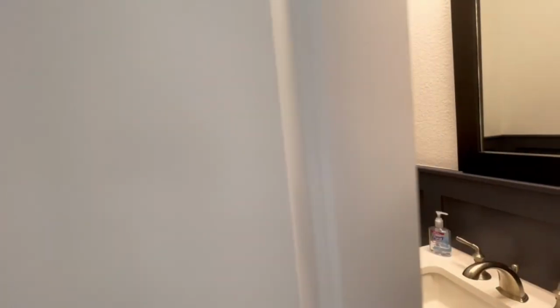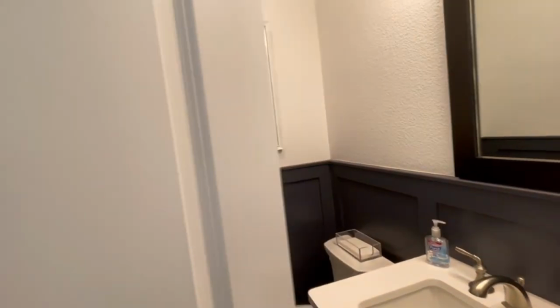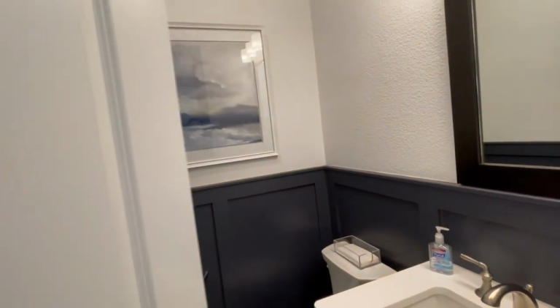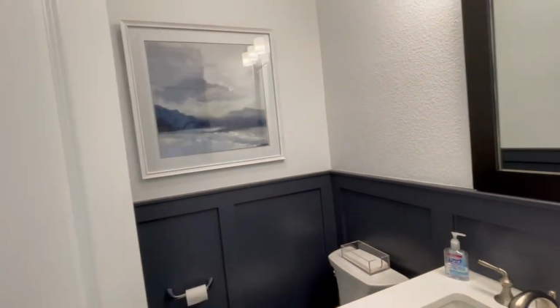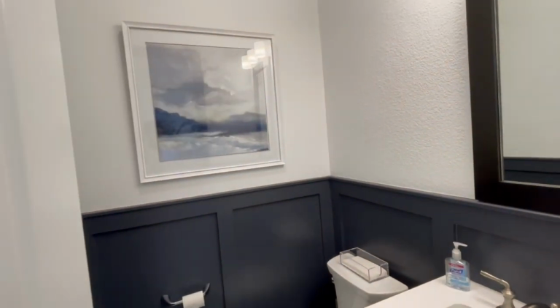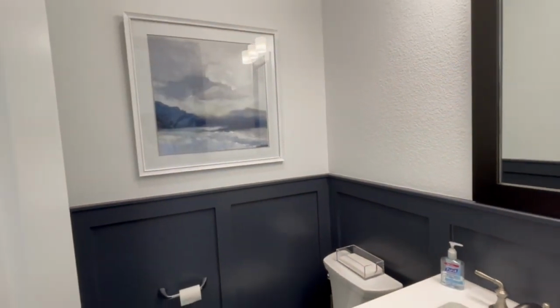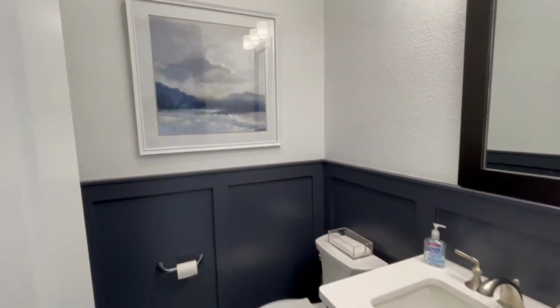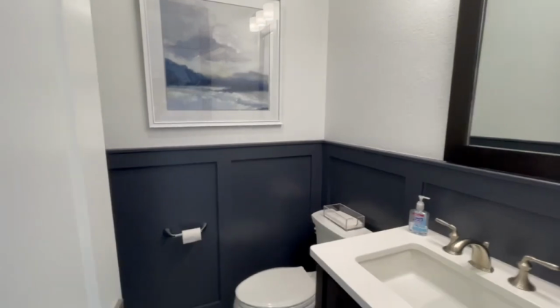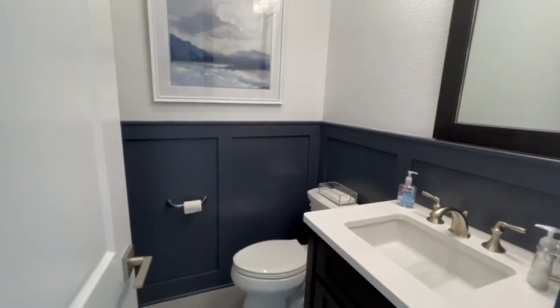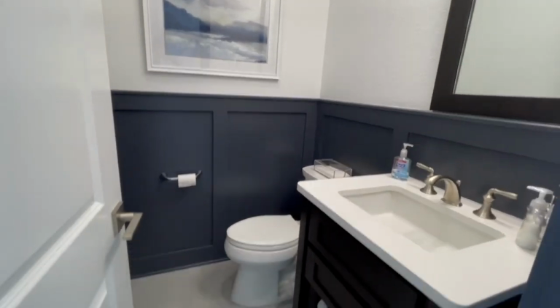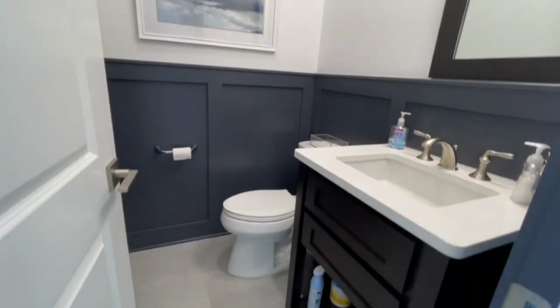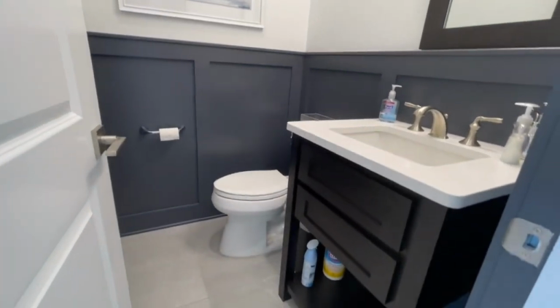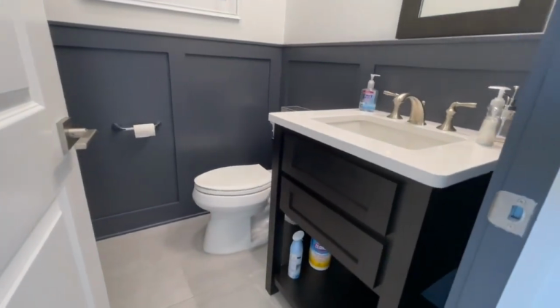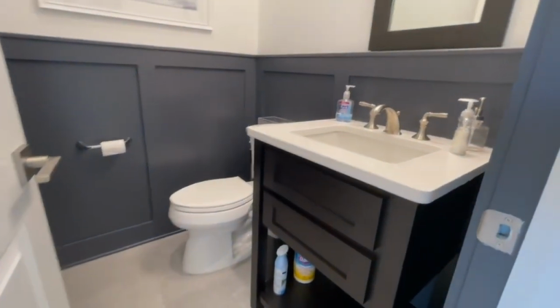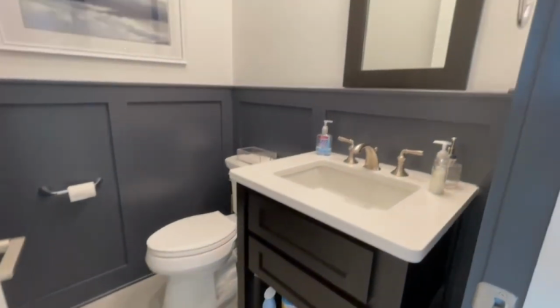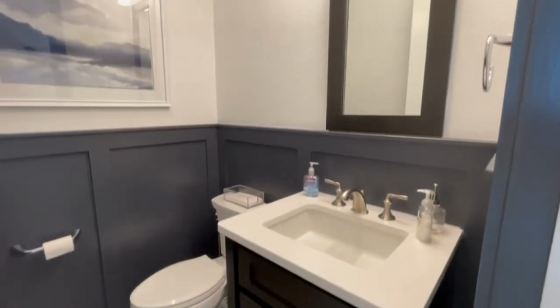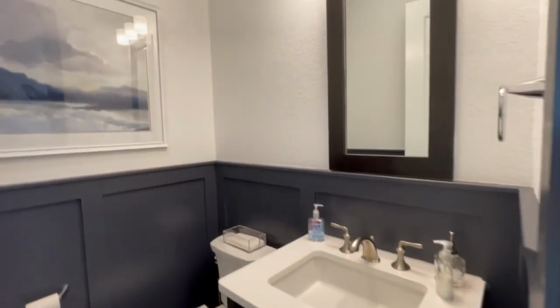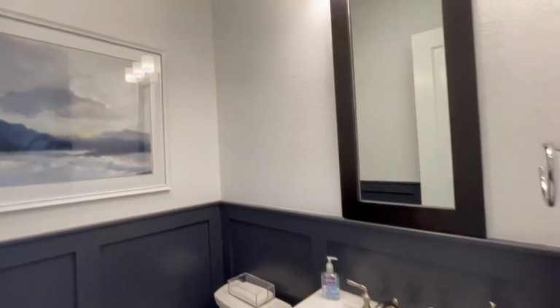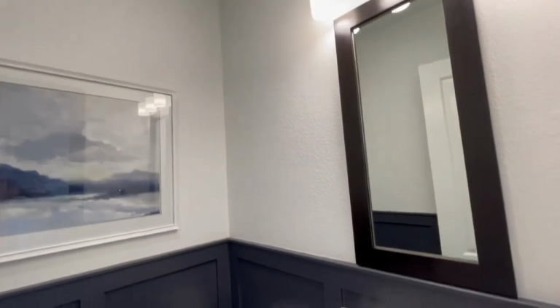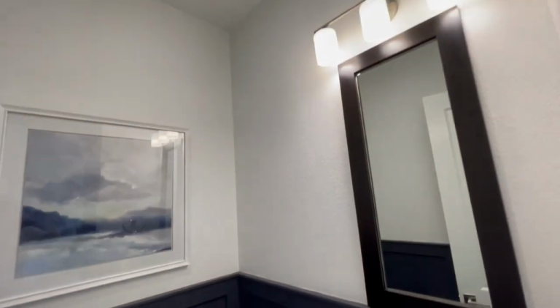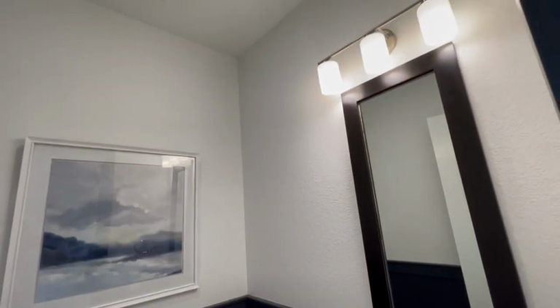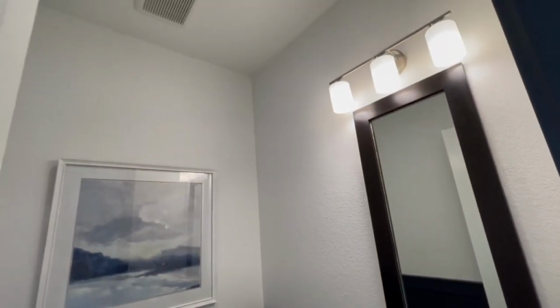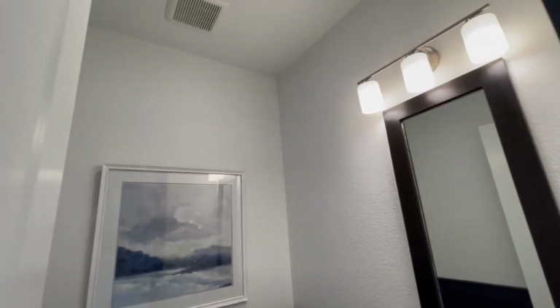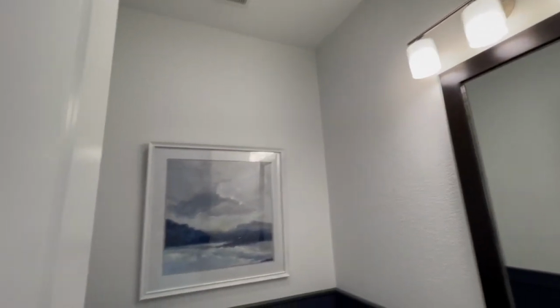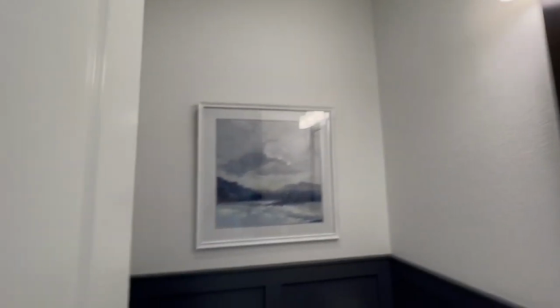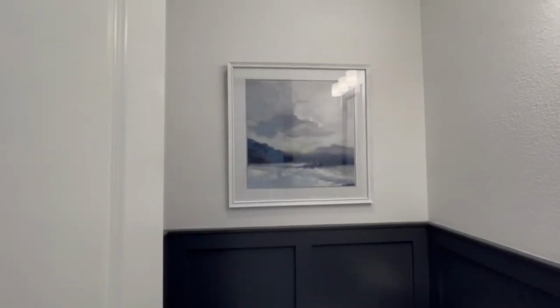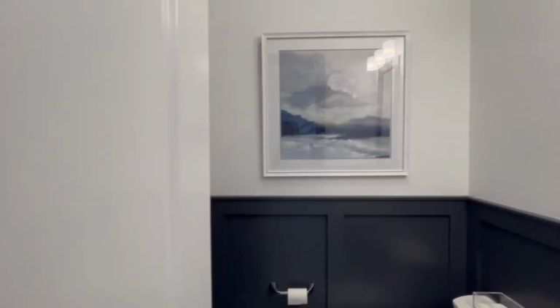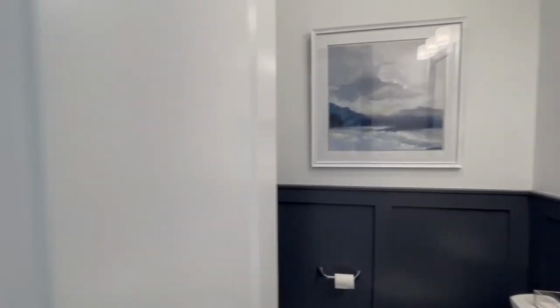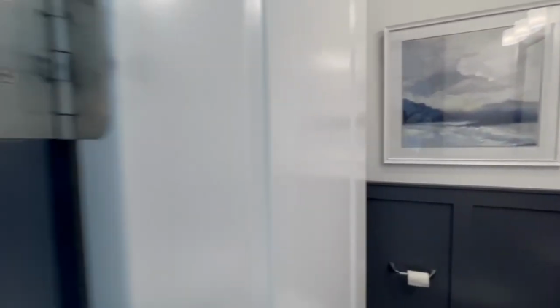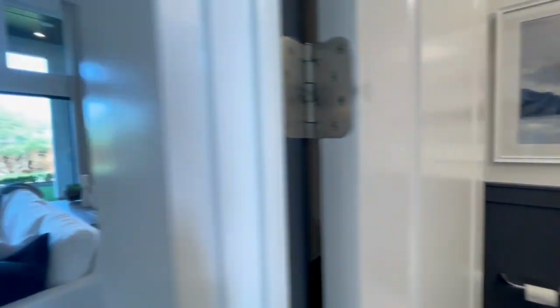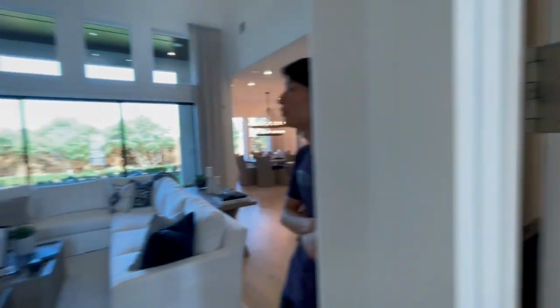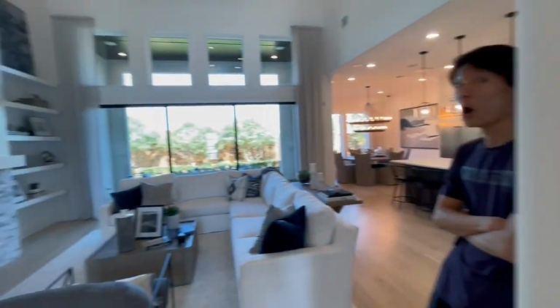Over here is the powder bath — it's great that it's right off of the living space. I do like the shaker style there on the lower half of the wall; it gives it some dimension.